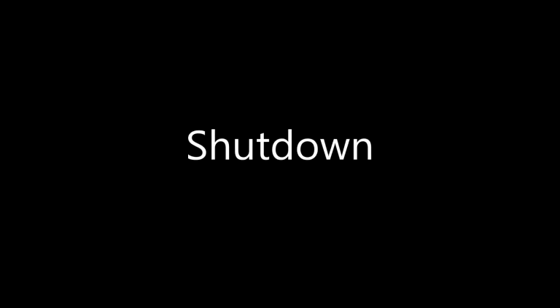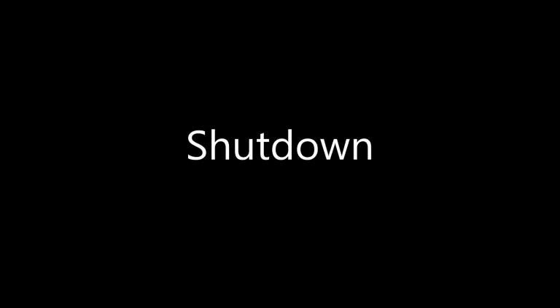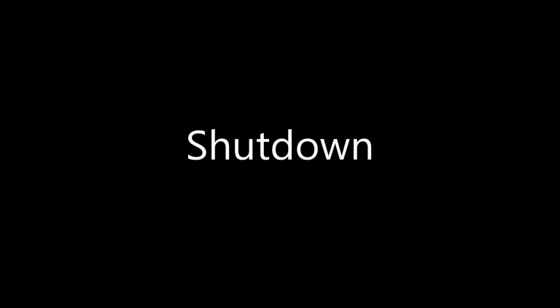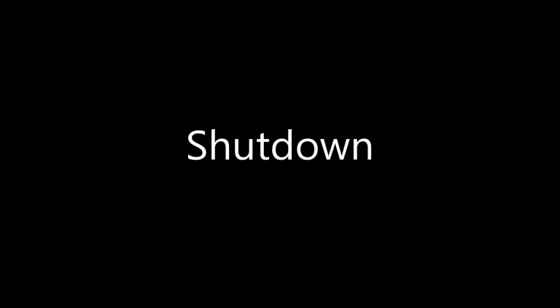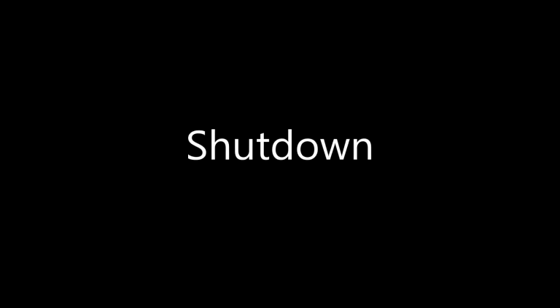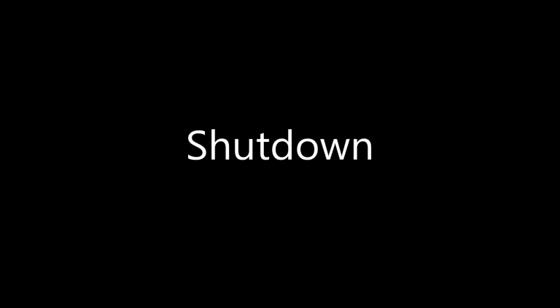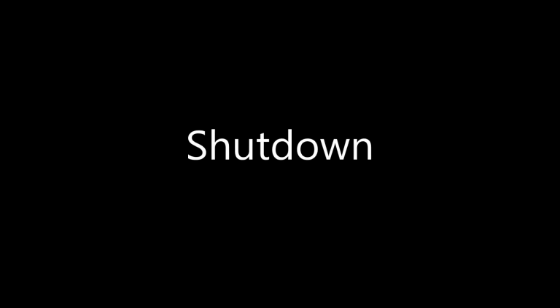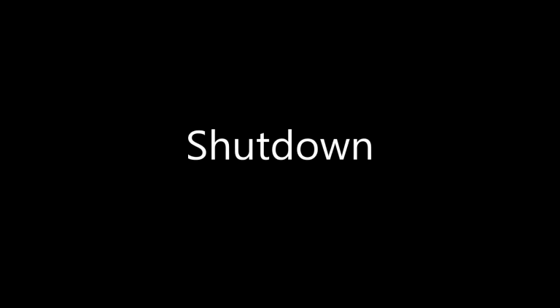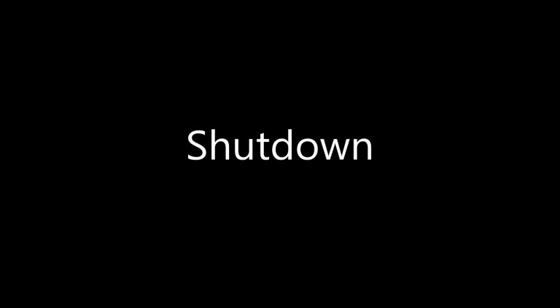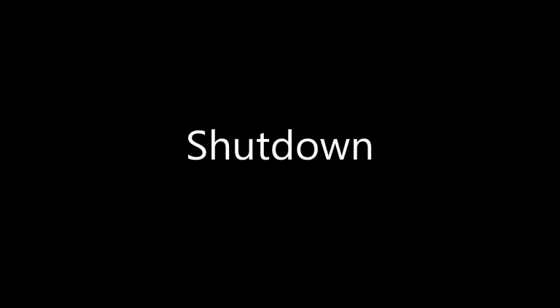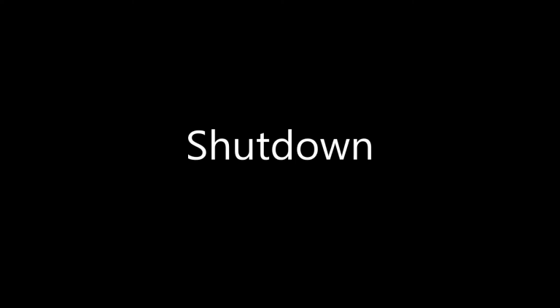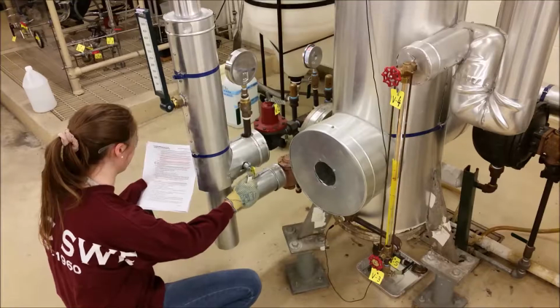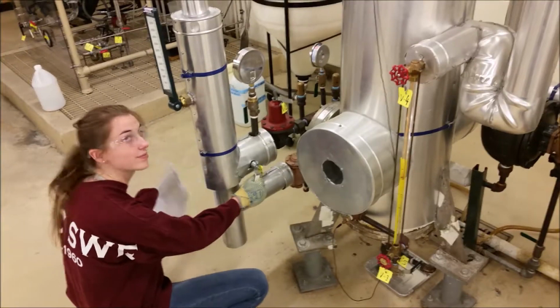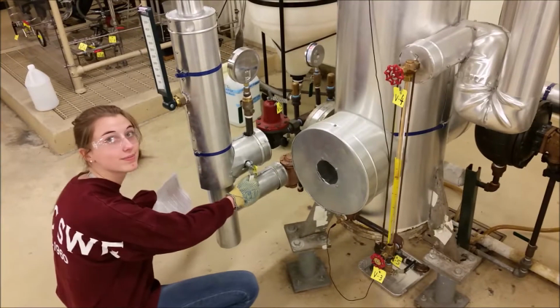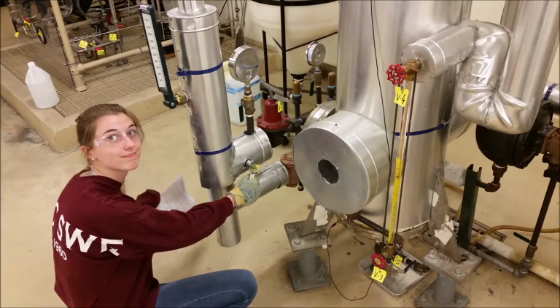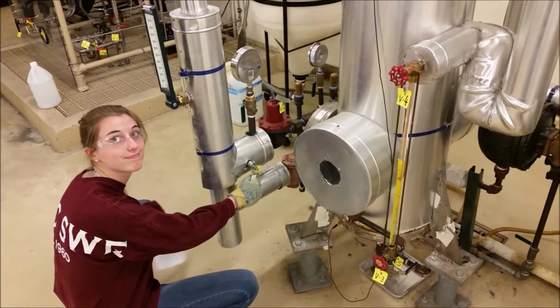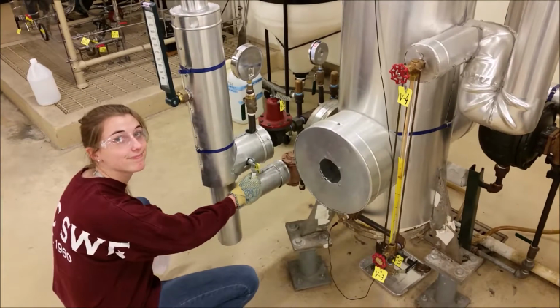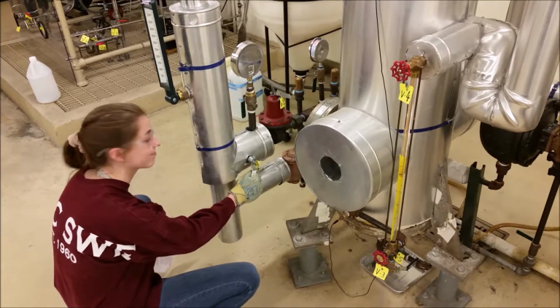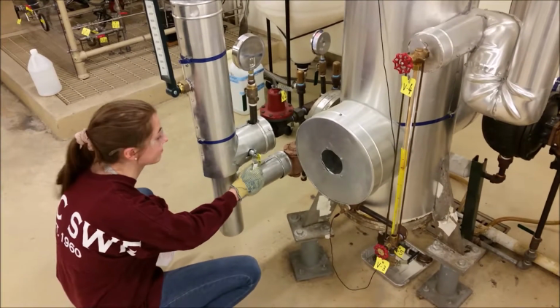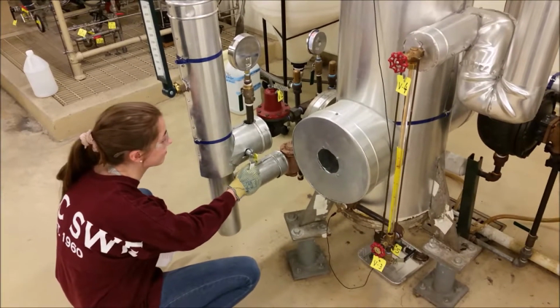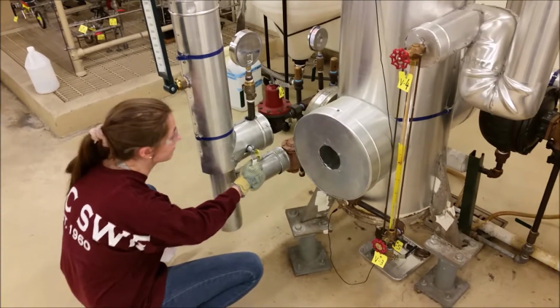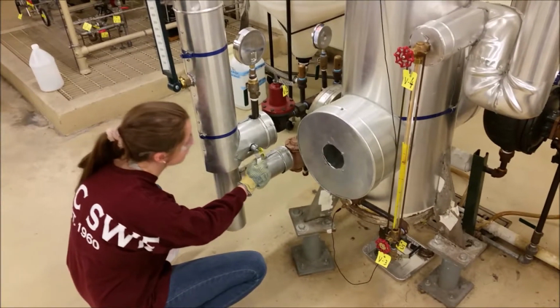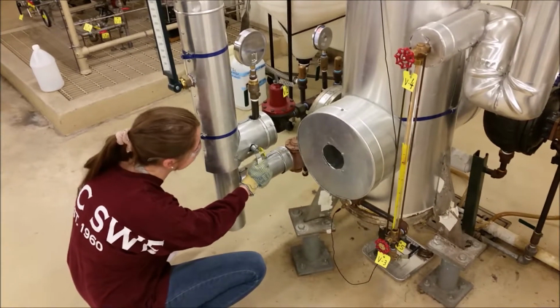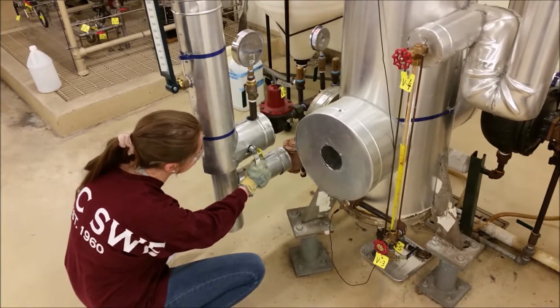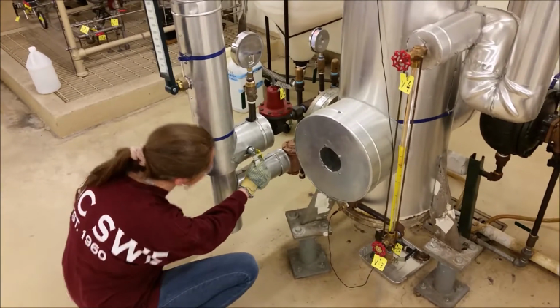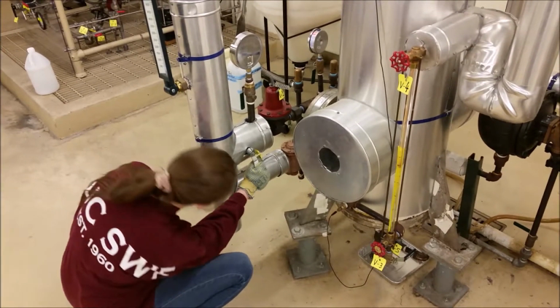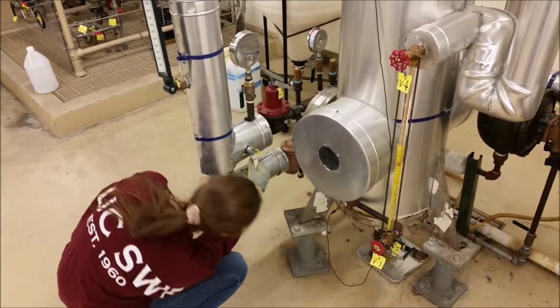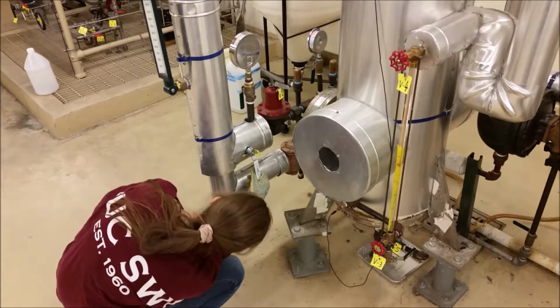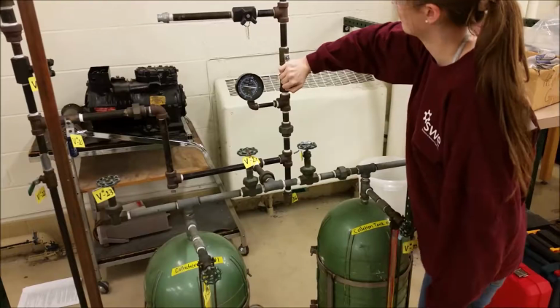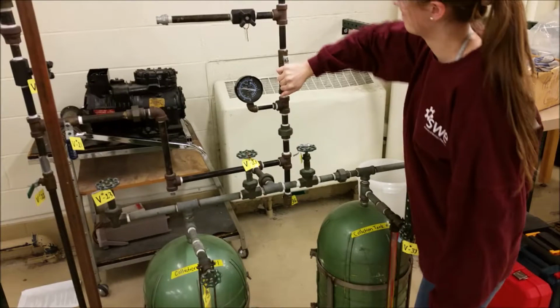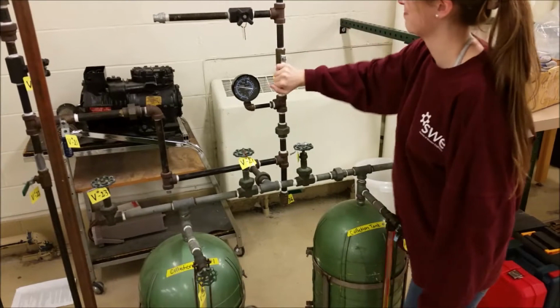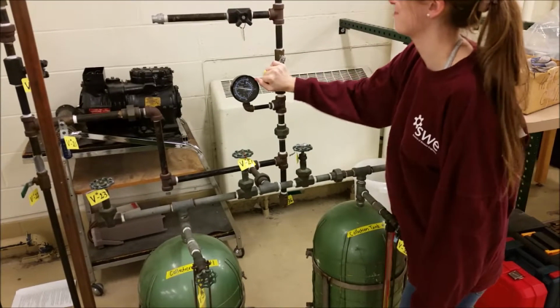Next, let's look at shutdown procedures. Turn off the steam by closing V1 to exactly perpendicular to the pipe. Wait until both gauges read 0.